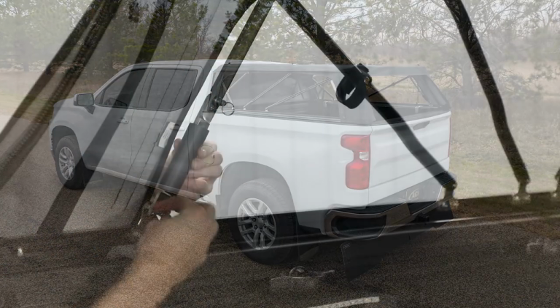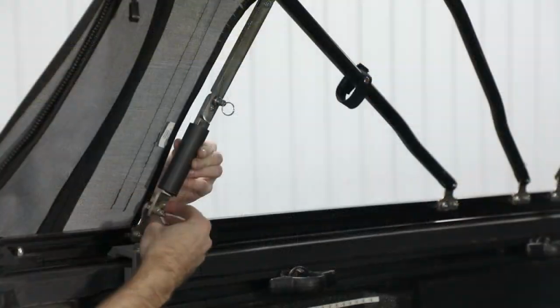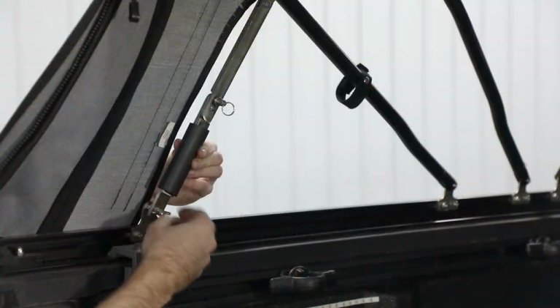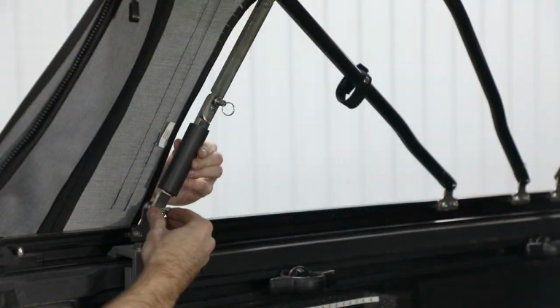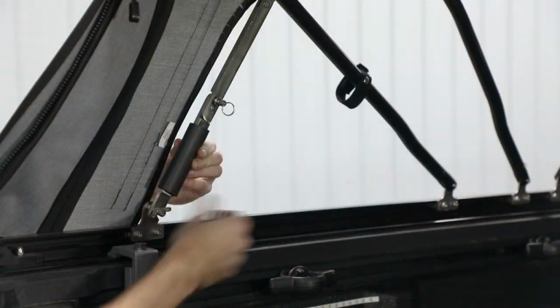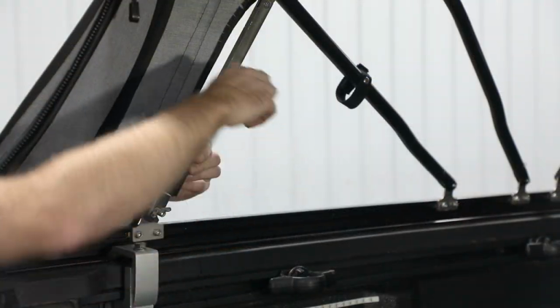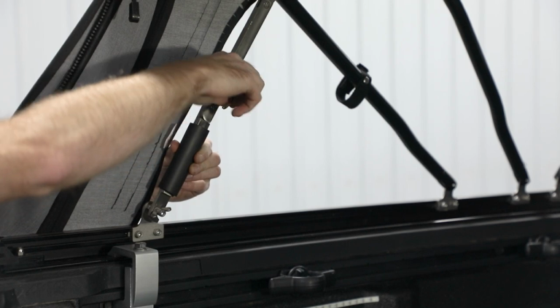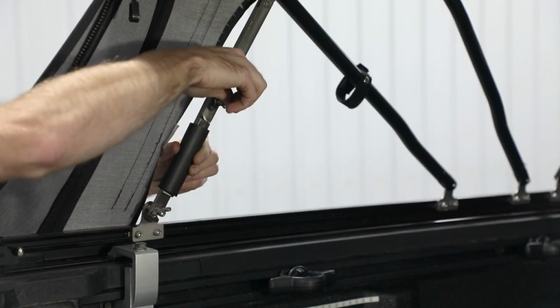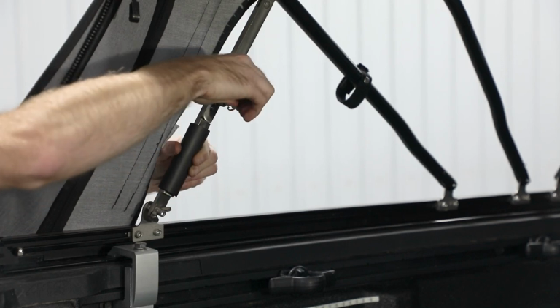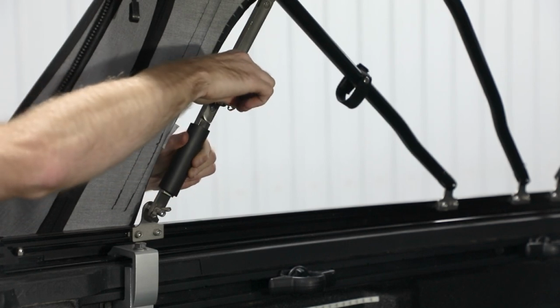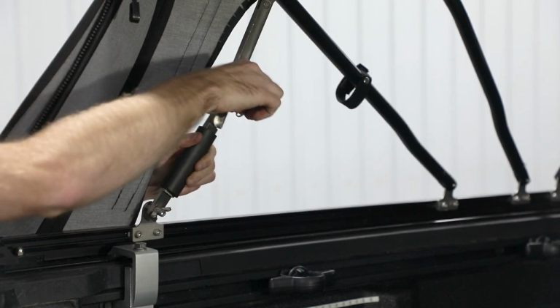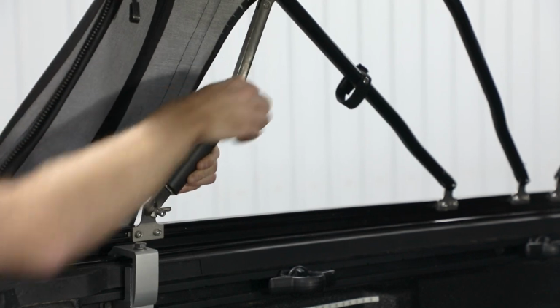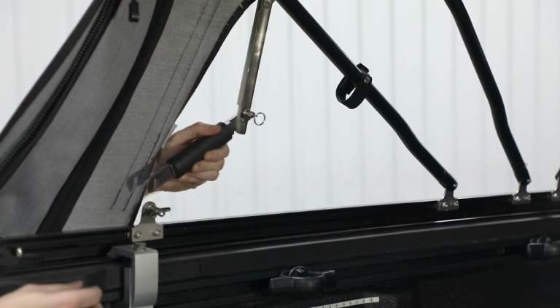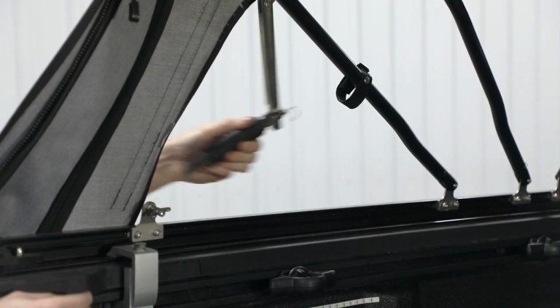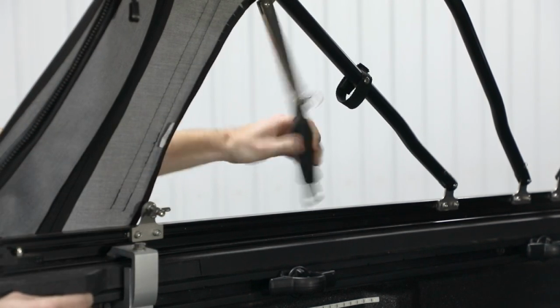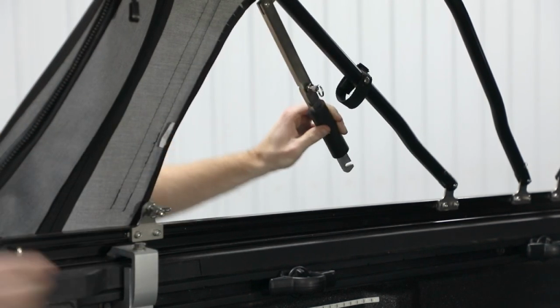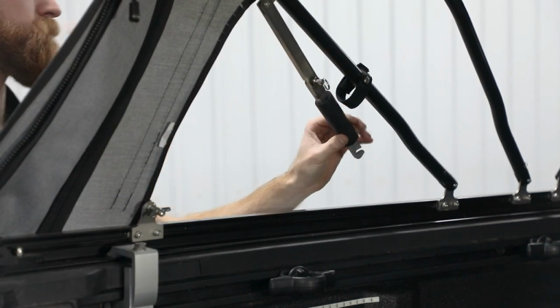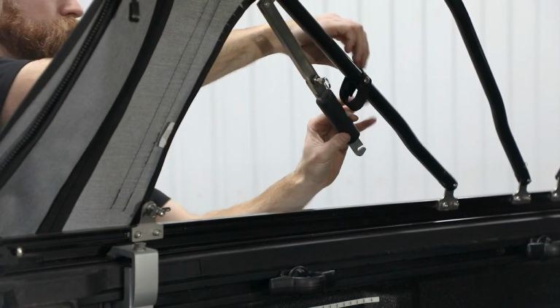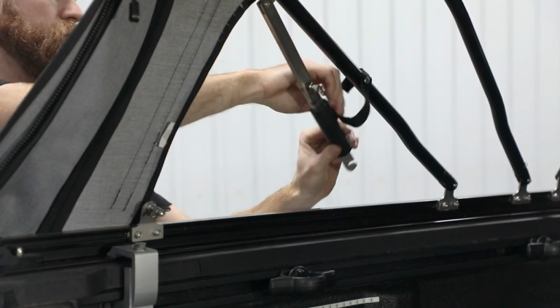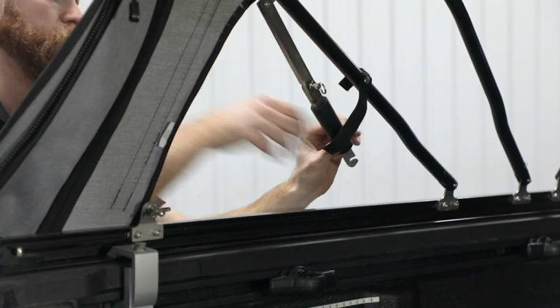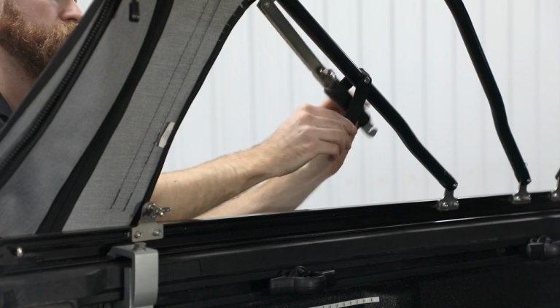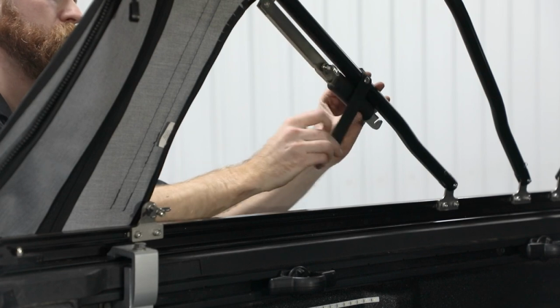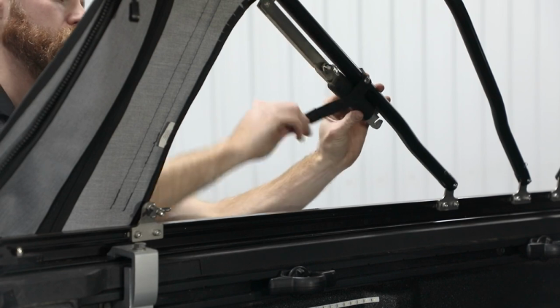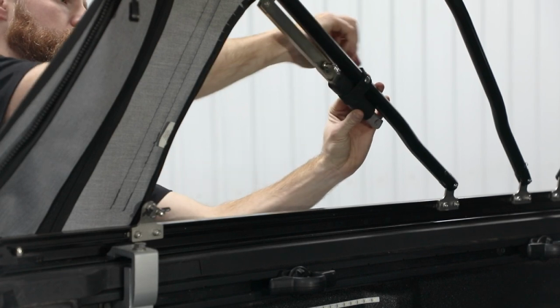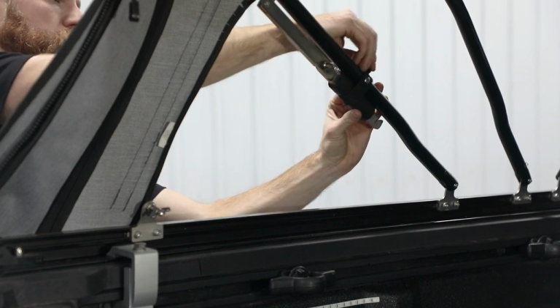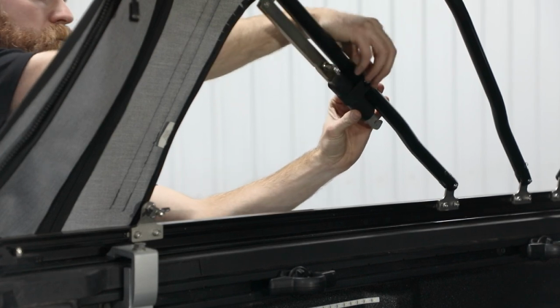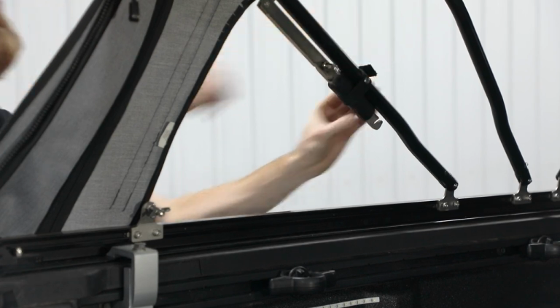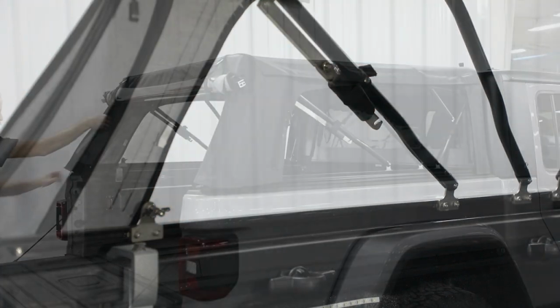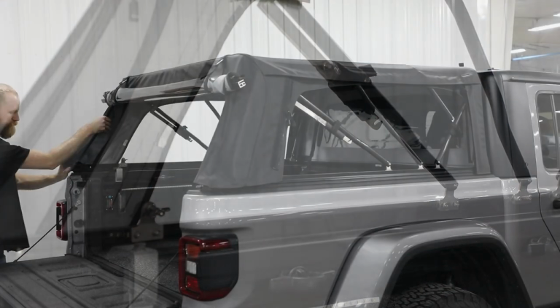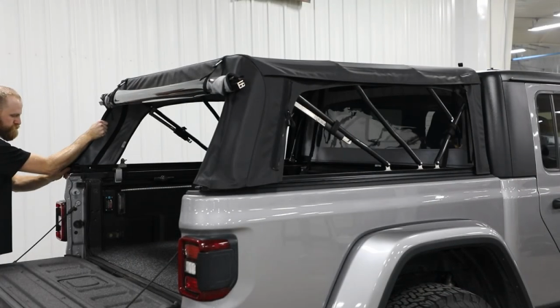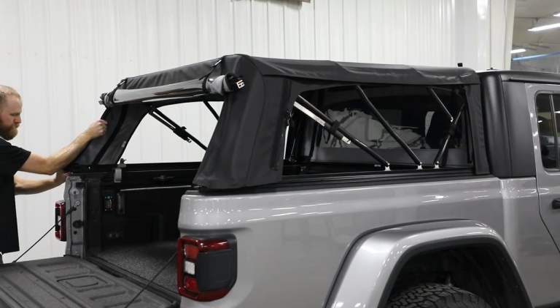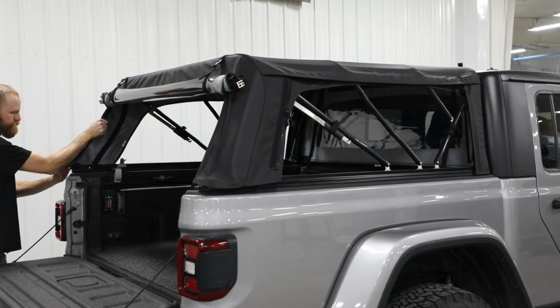To fully open topper, loosen a wing nut, then pull lock pin to release rear support brace and place in storage trap. Next, fold topper forward.